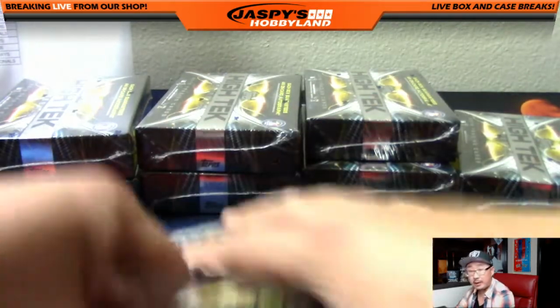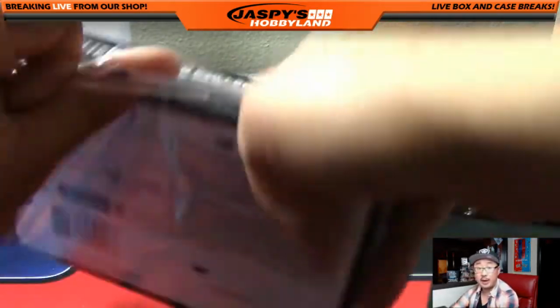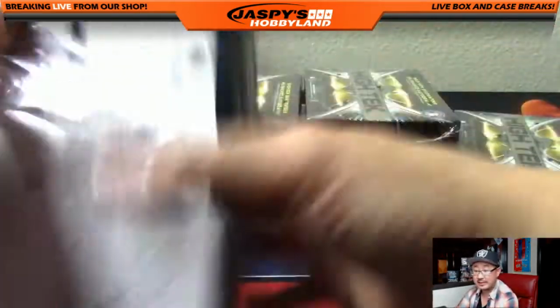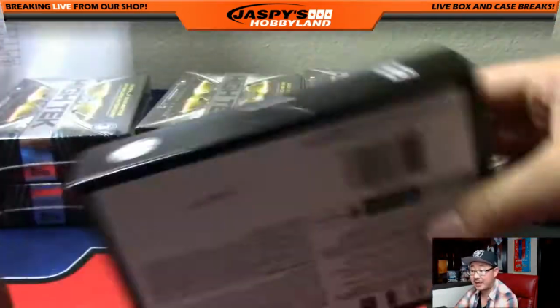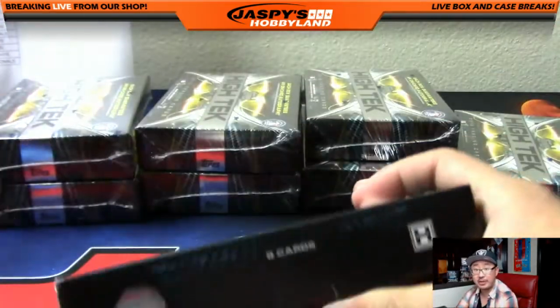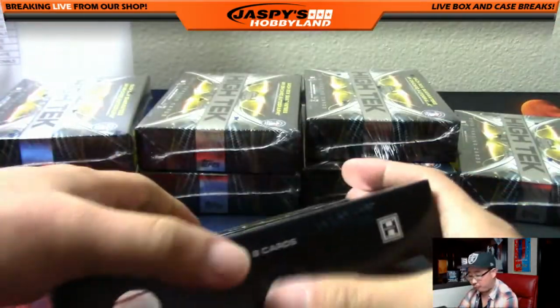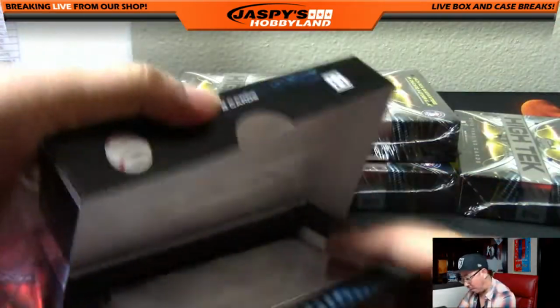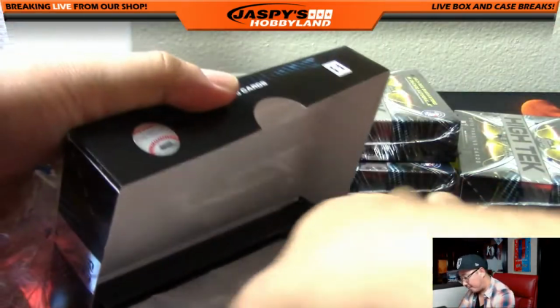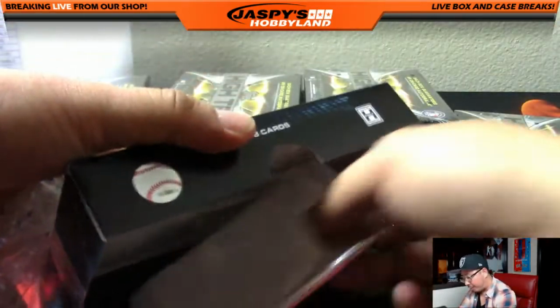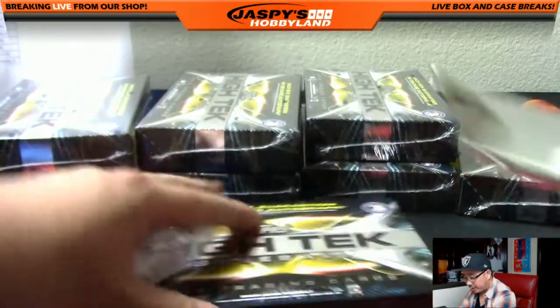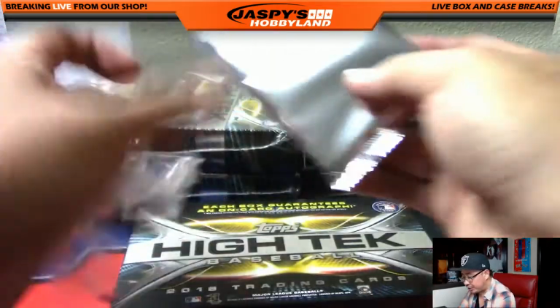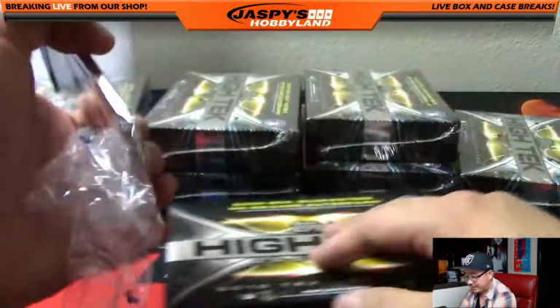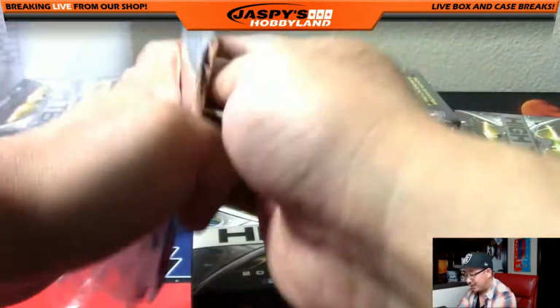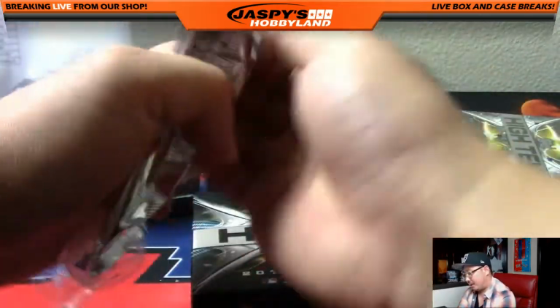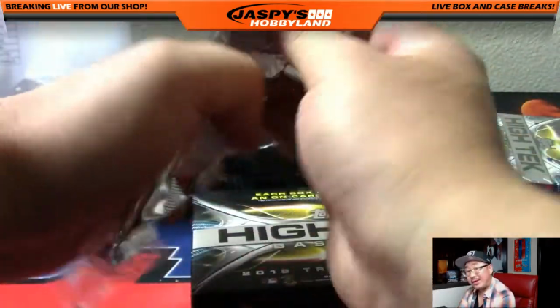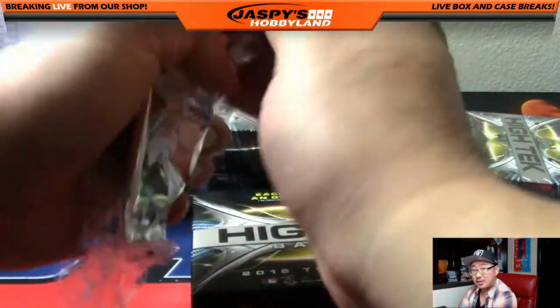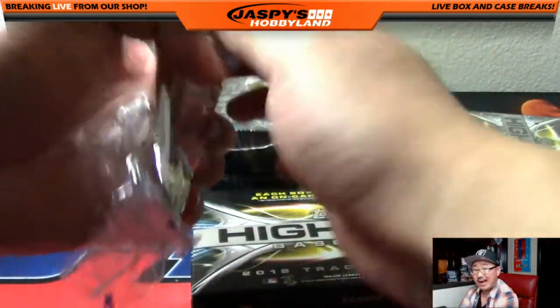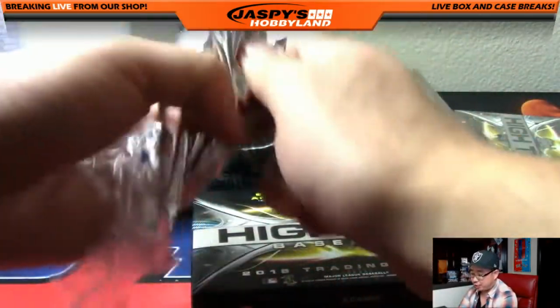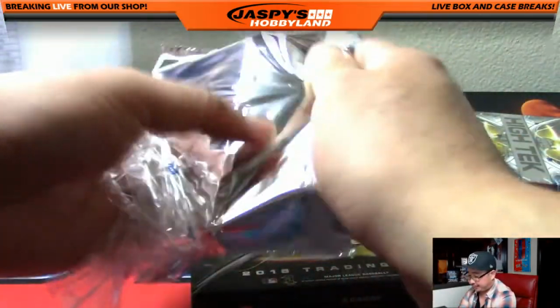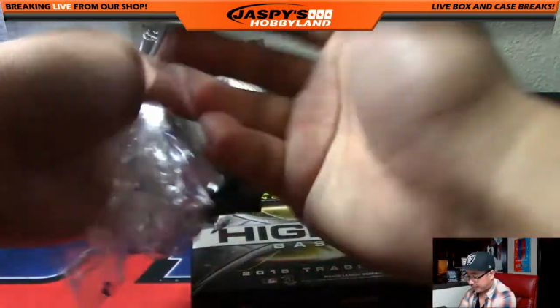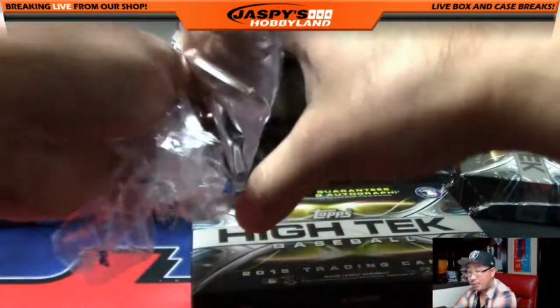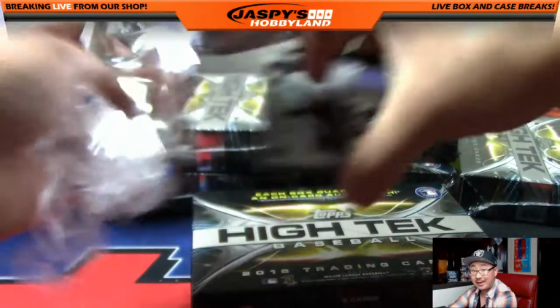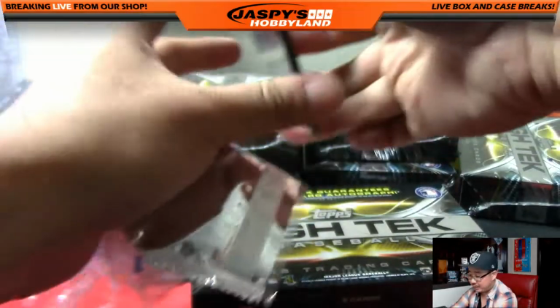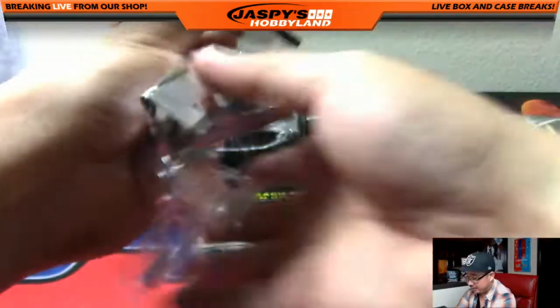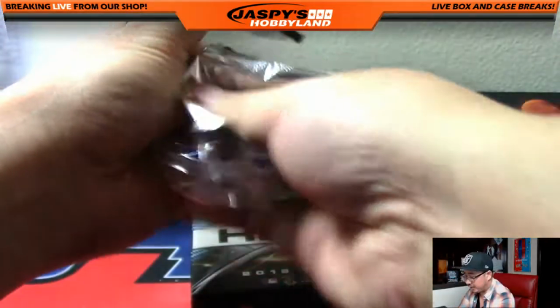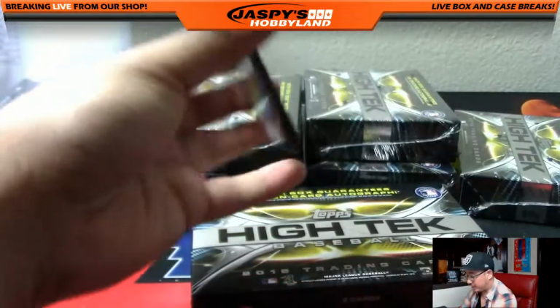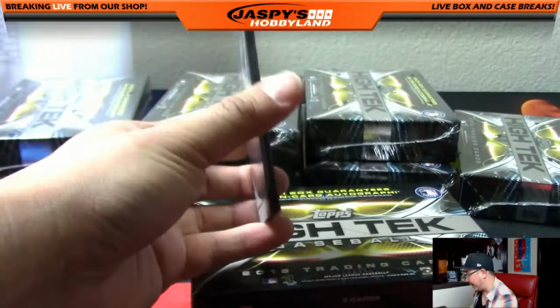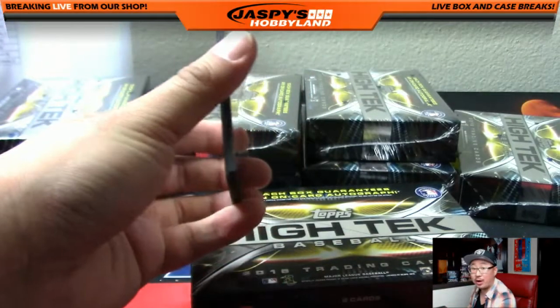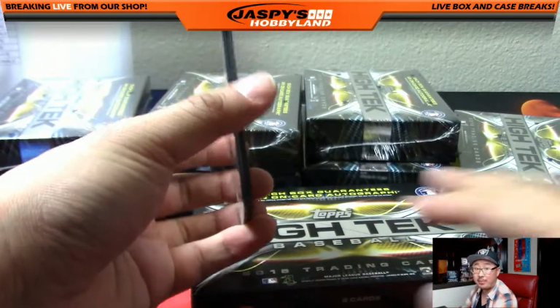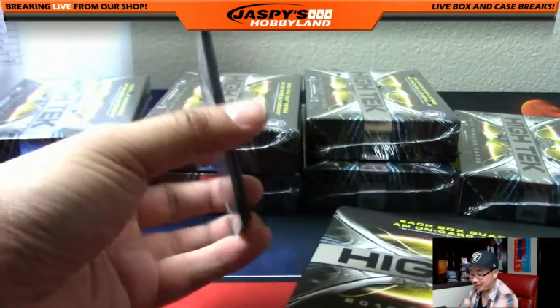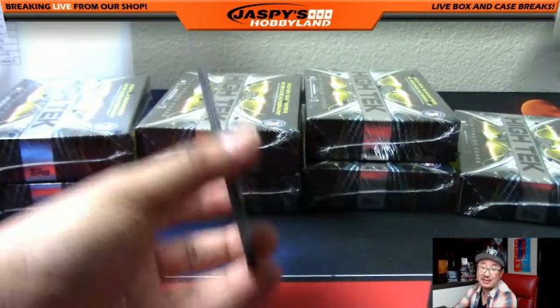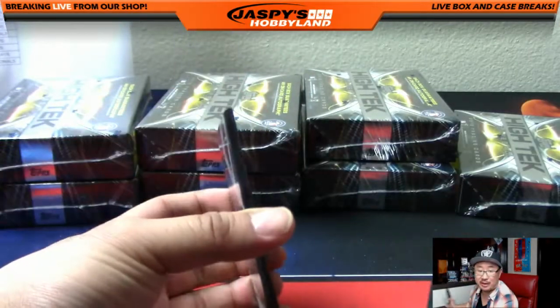Next box. This is High-Tech pick your team number four with a Jaspi's holiday season extravaganza entry on the line at the end of this break. So stick around for that. Or if you're watching the replay, you can just fast forward to that part.